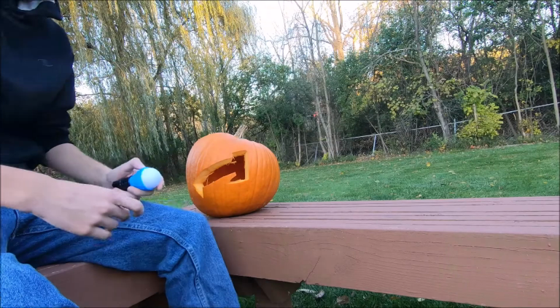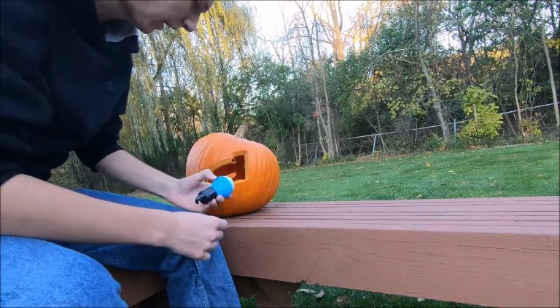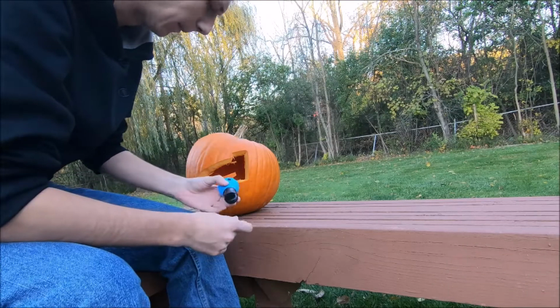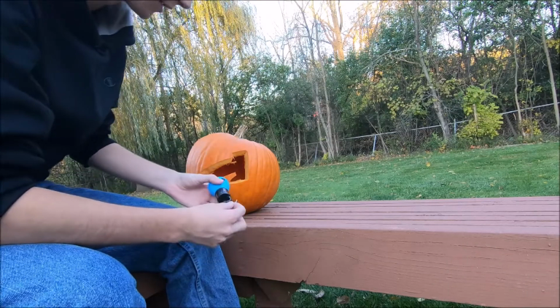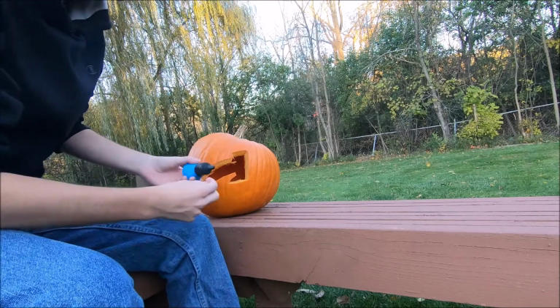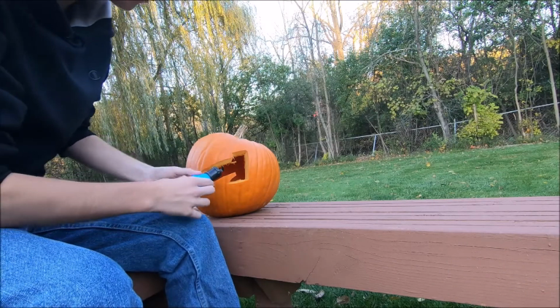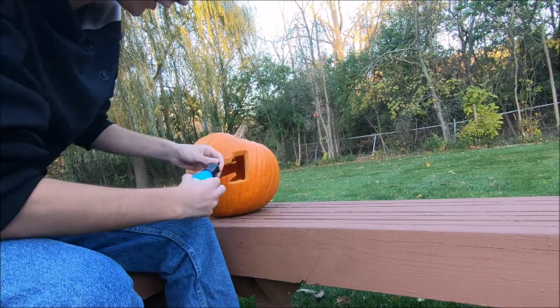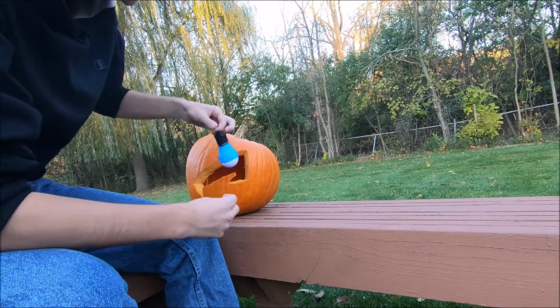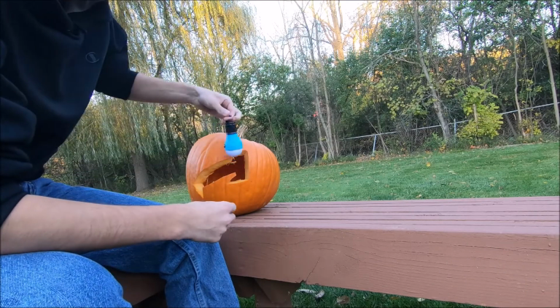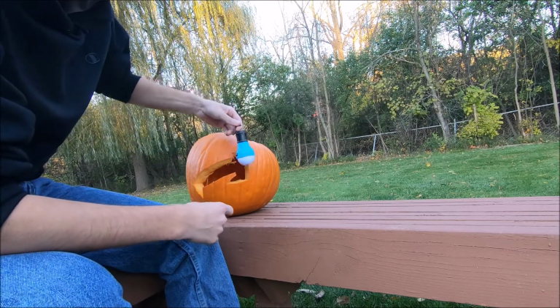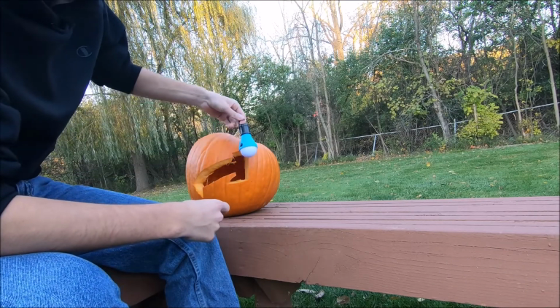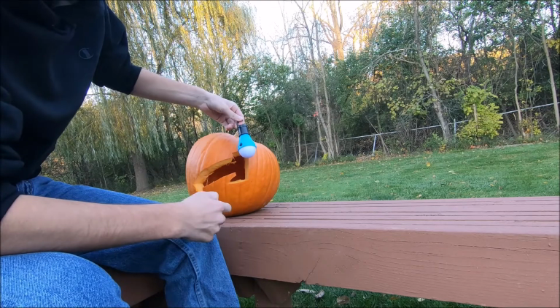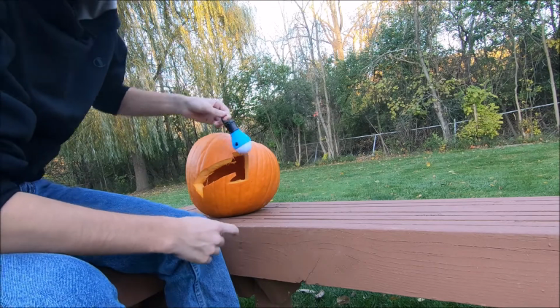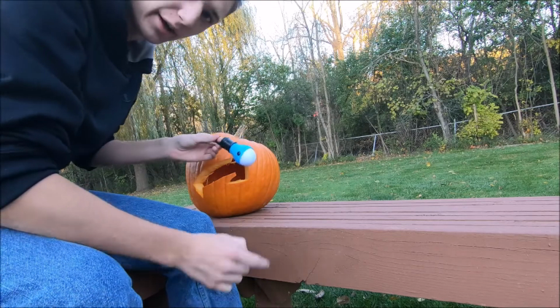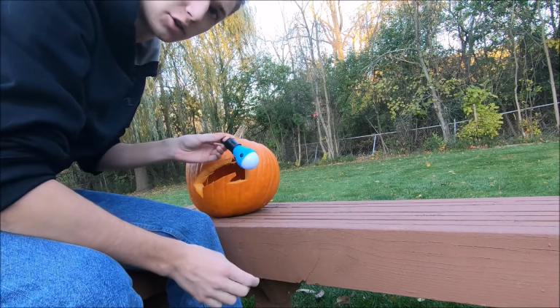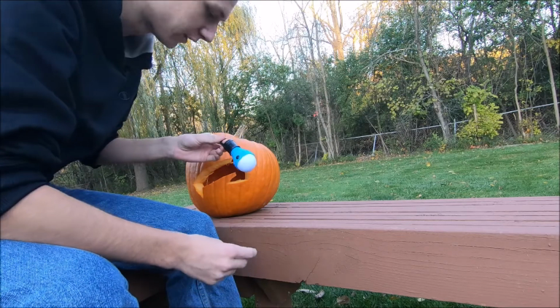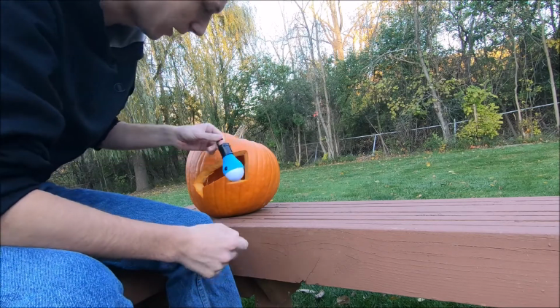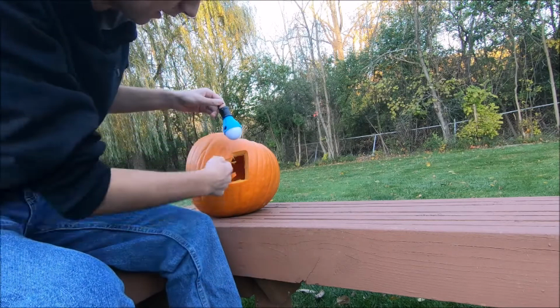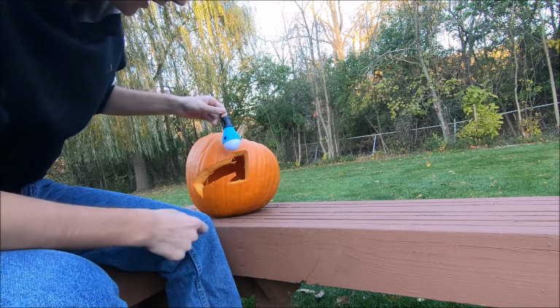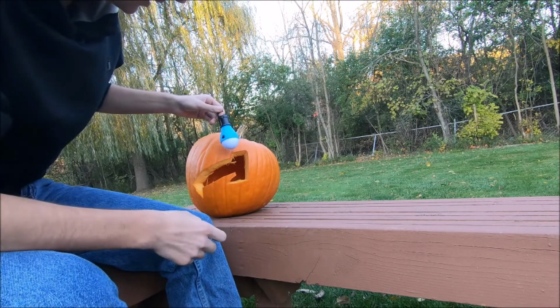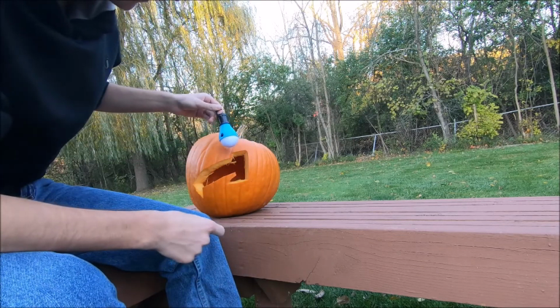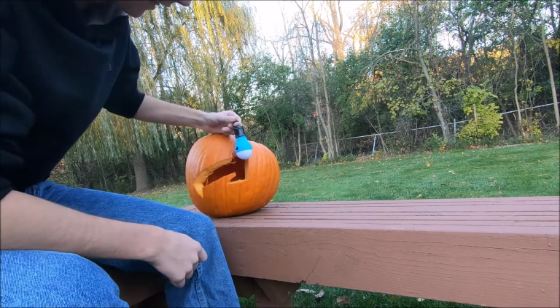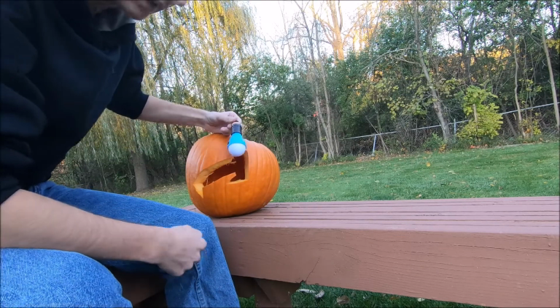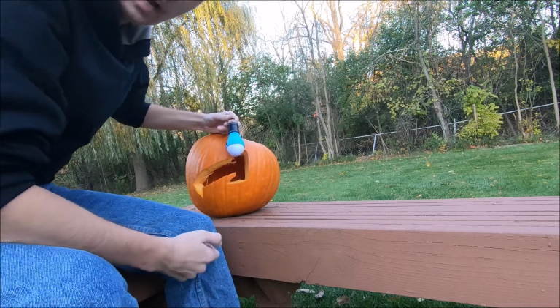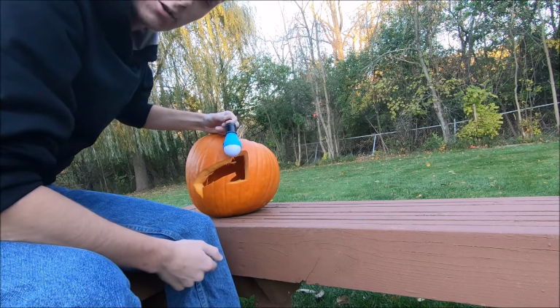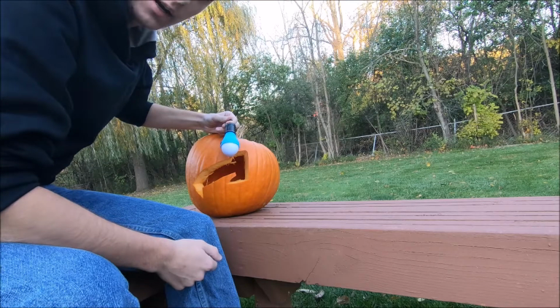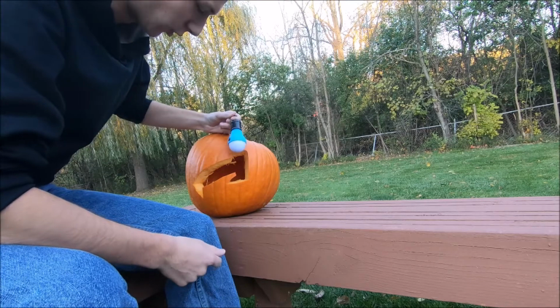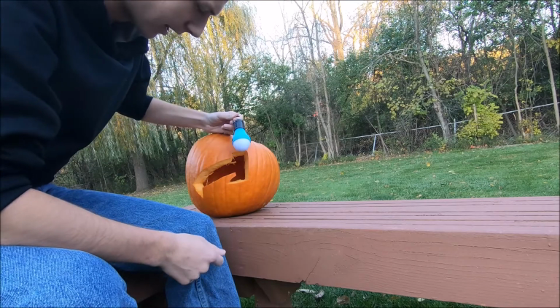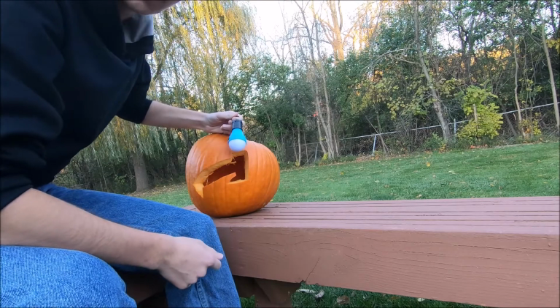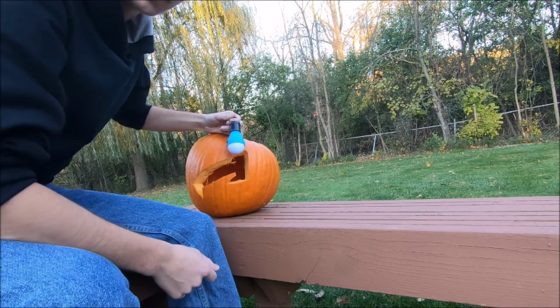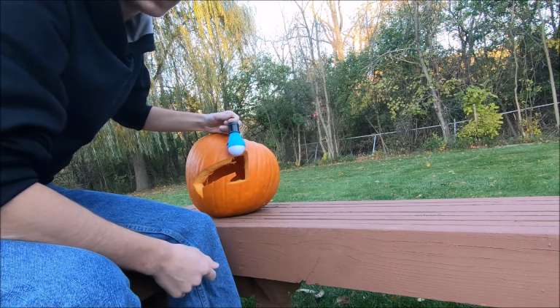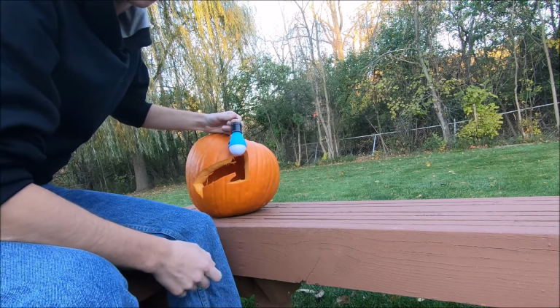While we wait for the pumpkin seeds to cook, I'm going to rig up a way to have this little light available at hatchetsurvival.com fit inside the pumpkin. That way I can leave this on outside and don't have to worry about a candle catching the whole pumpkin on fire.